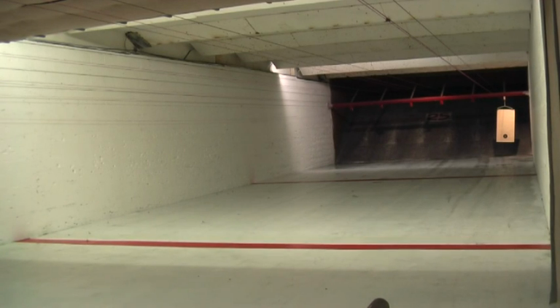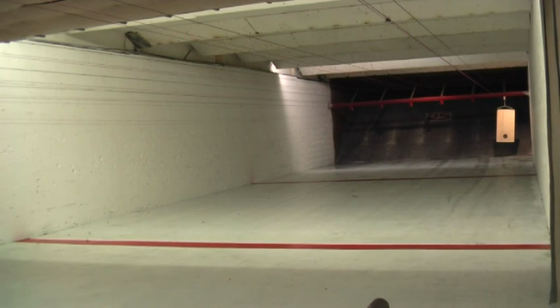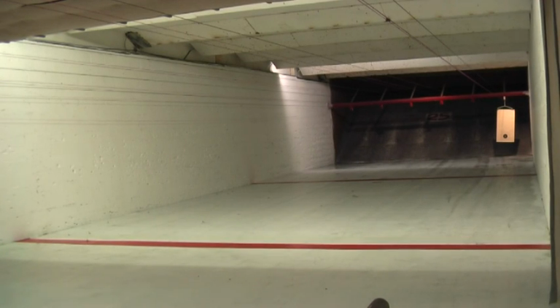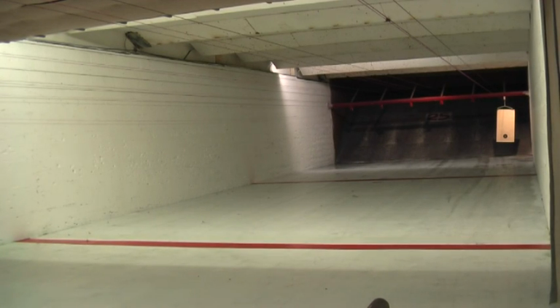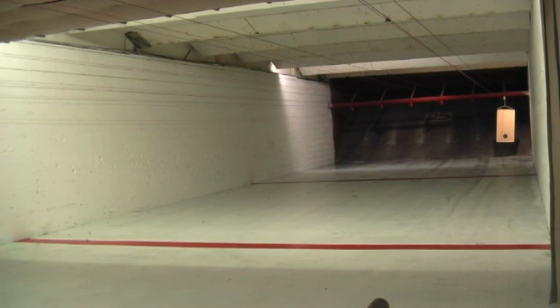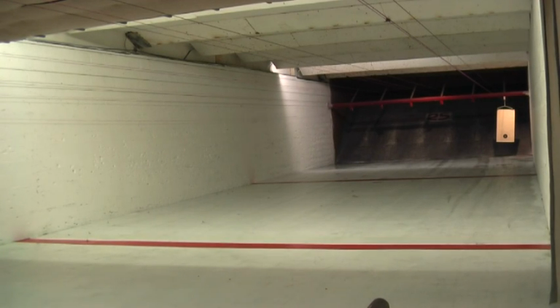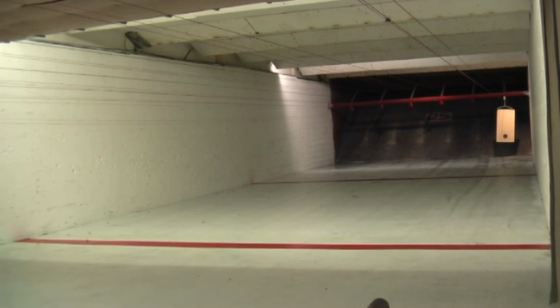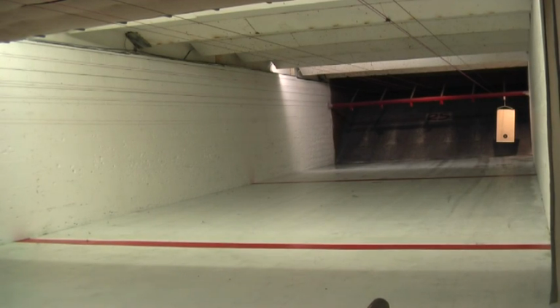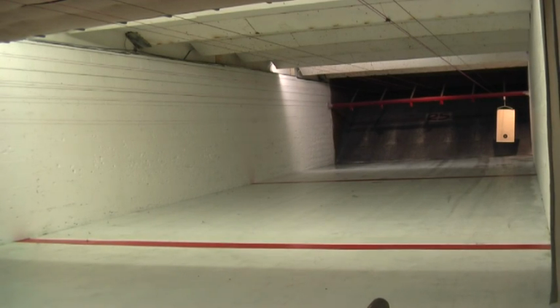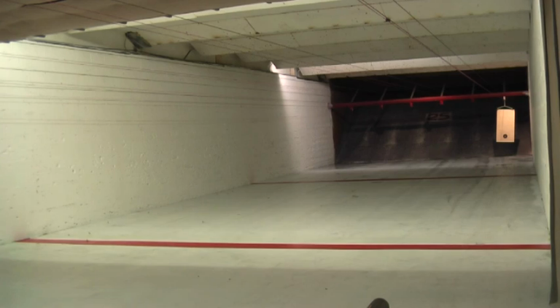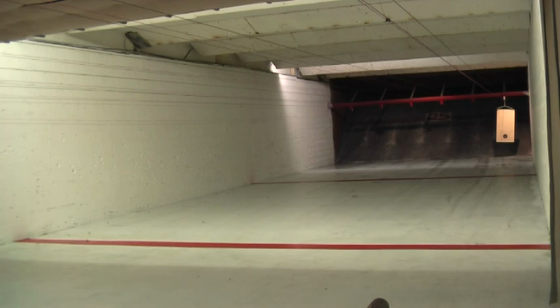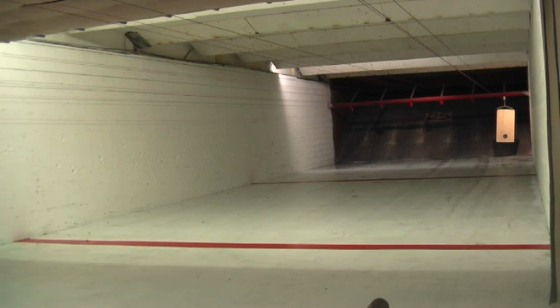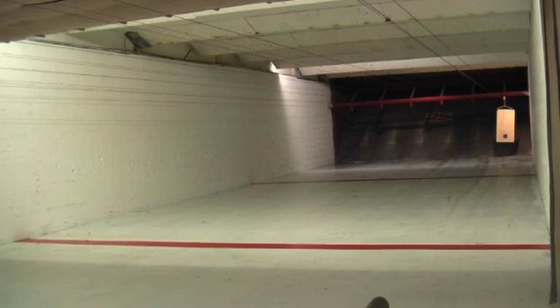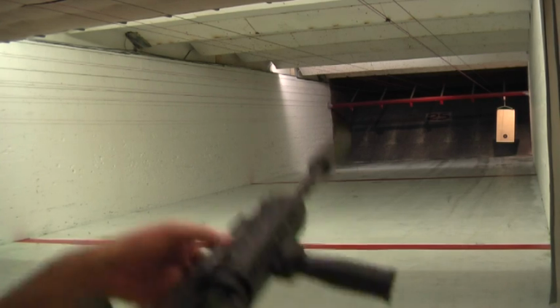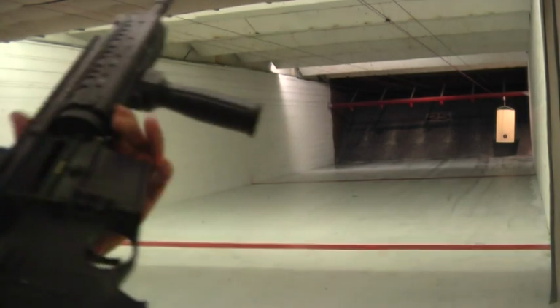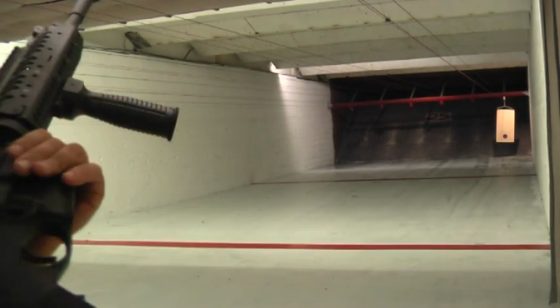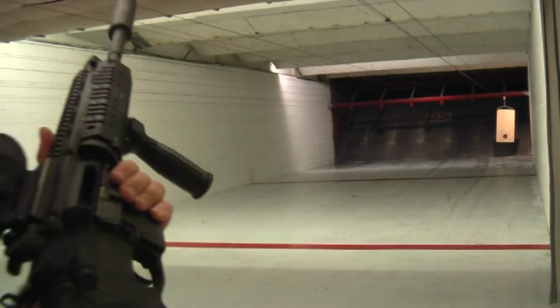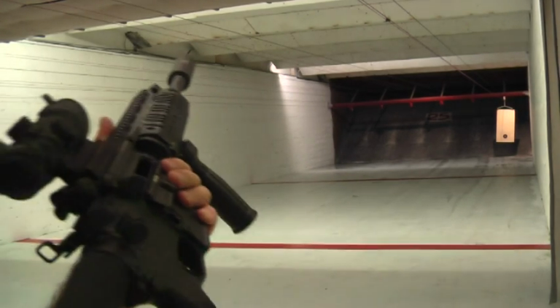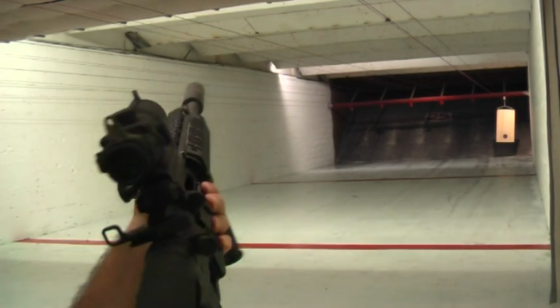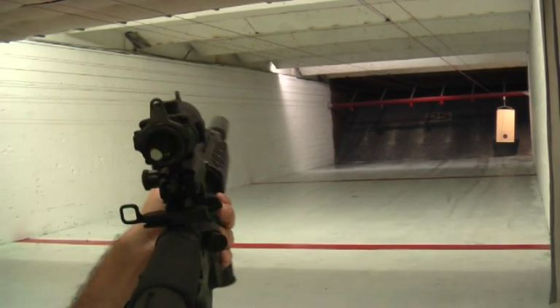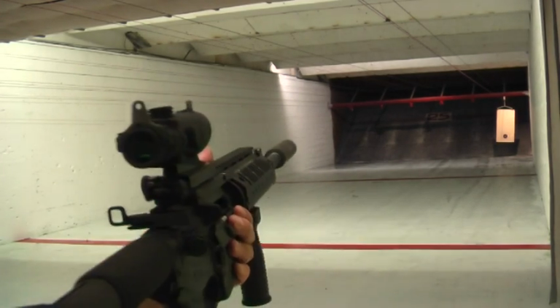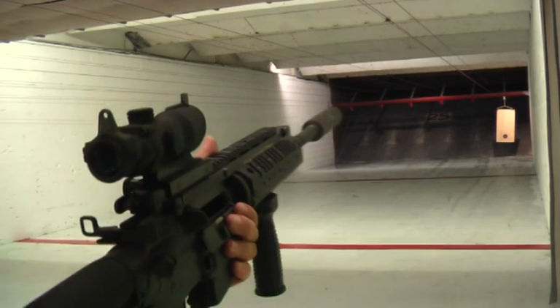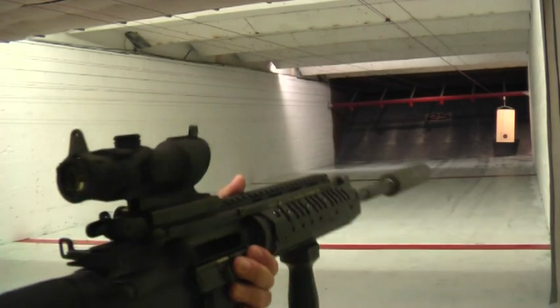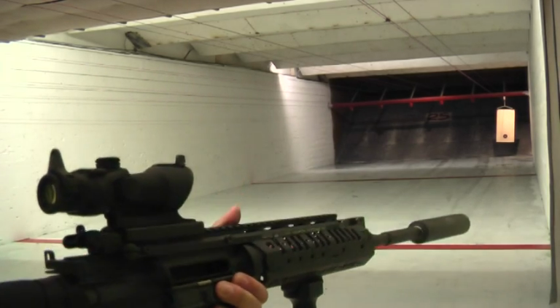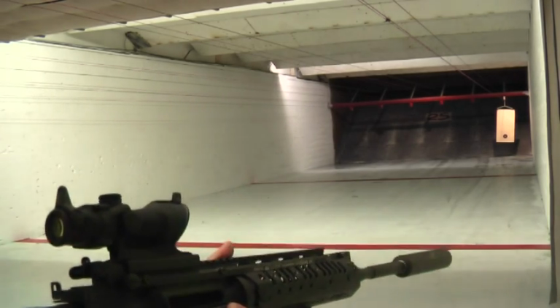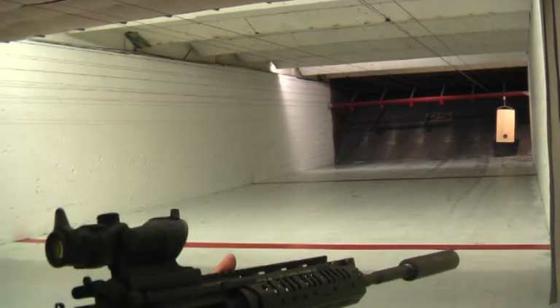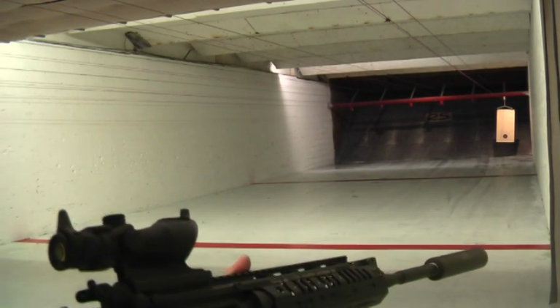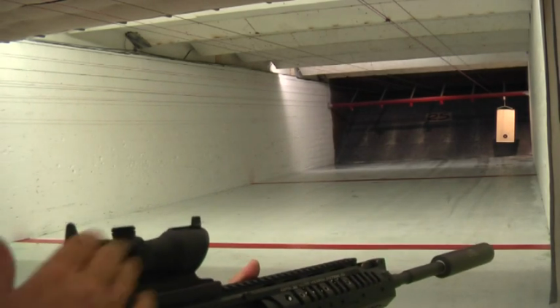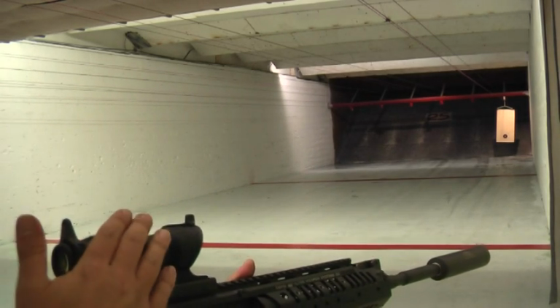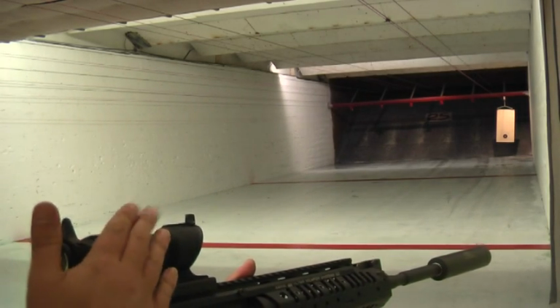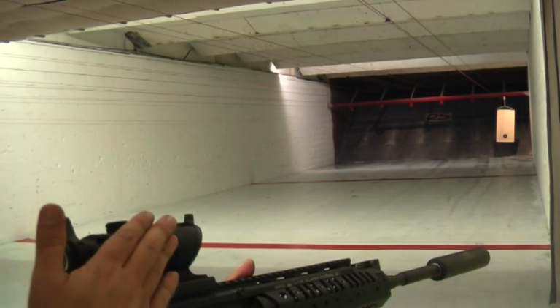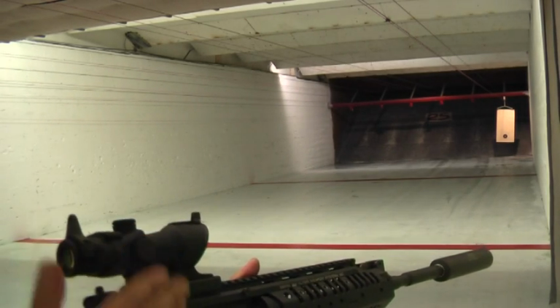The next gun I am going to shoot is my AR, which I built. It has a Trijicon ACOG sight.